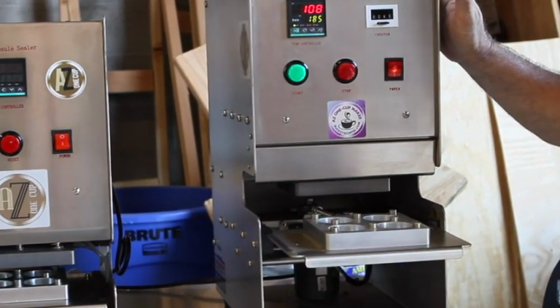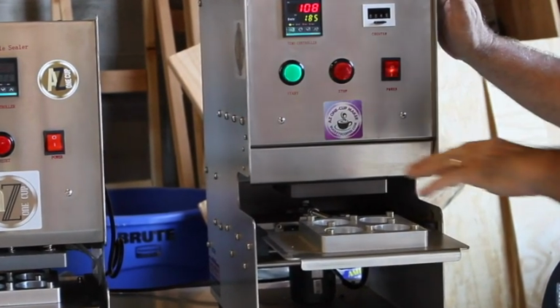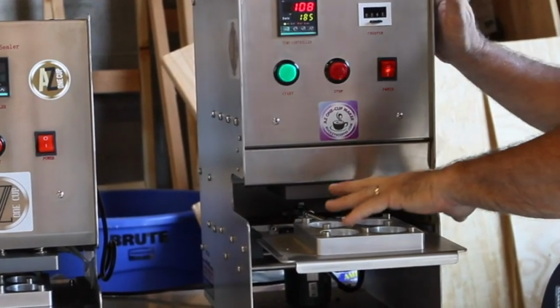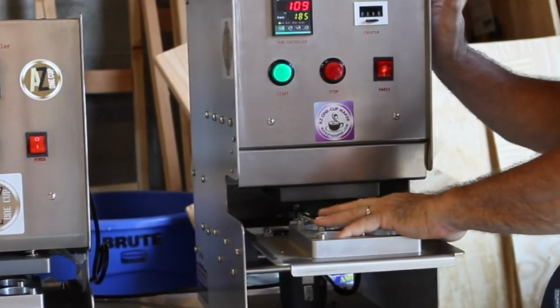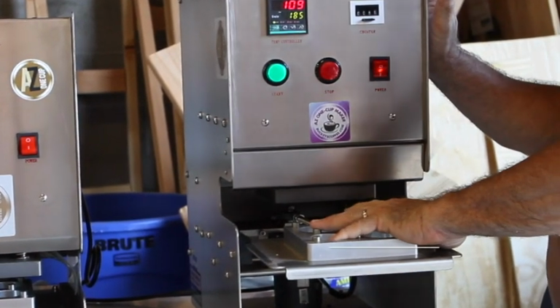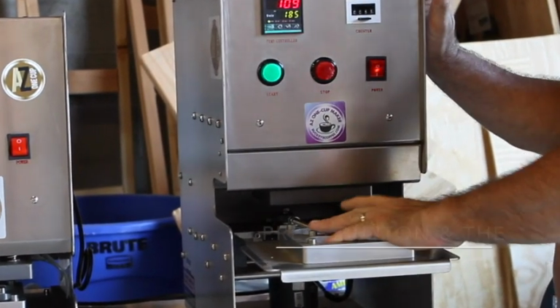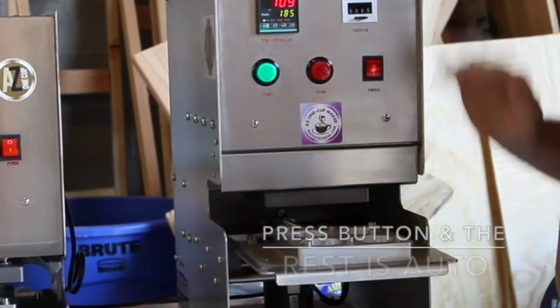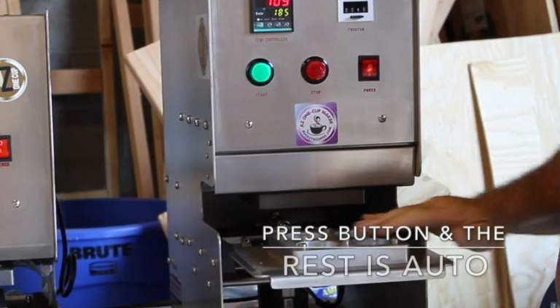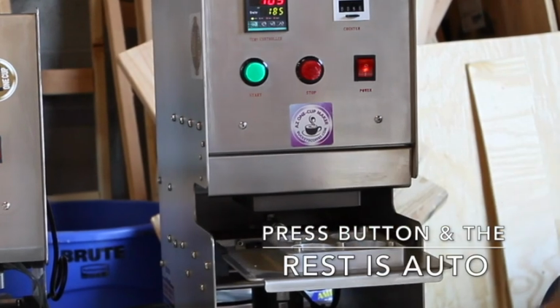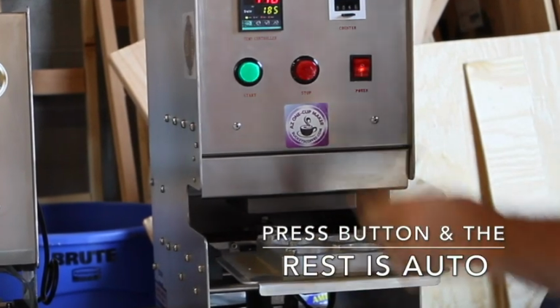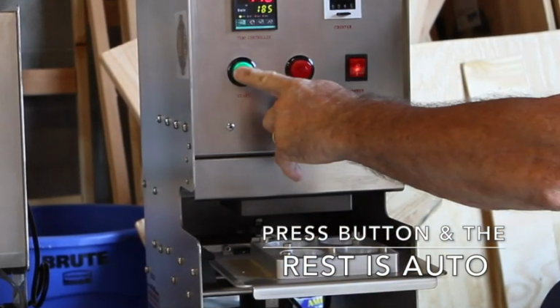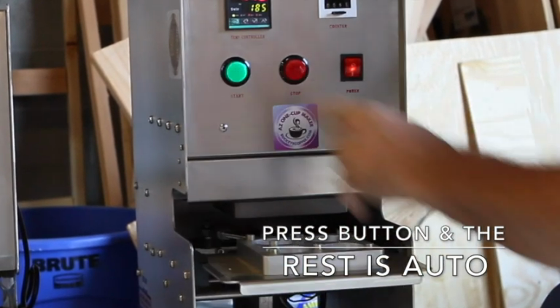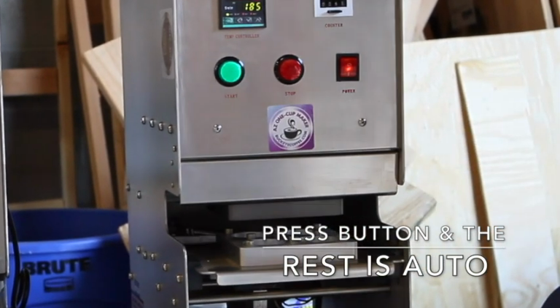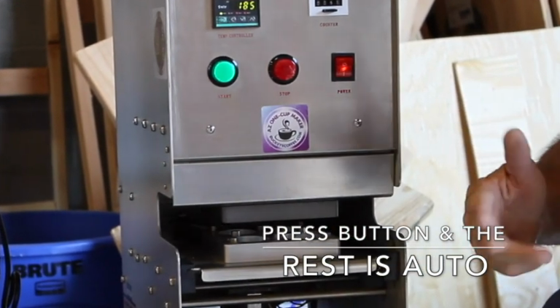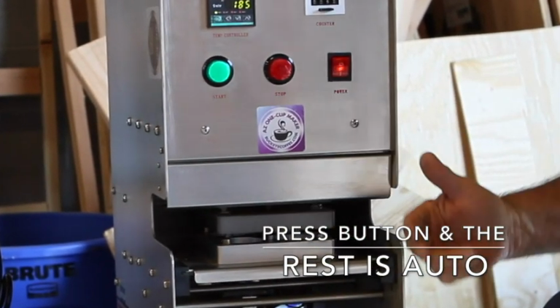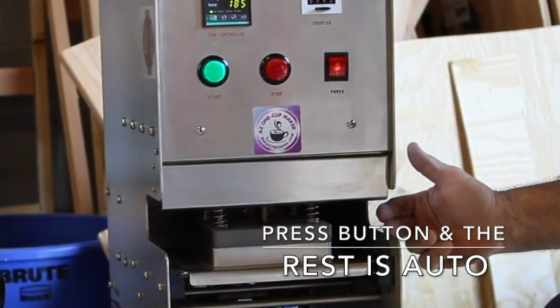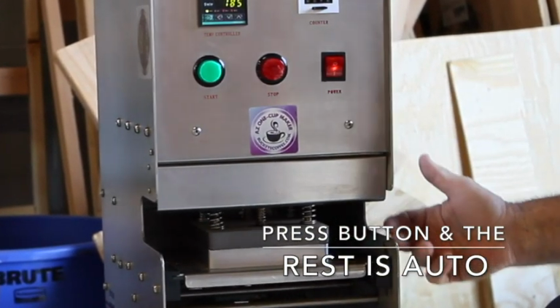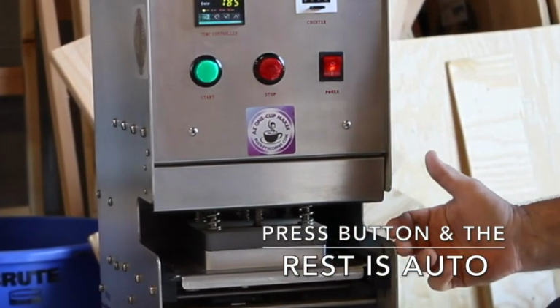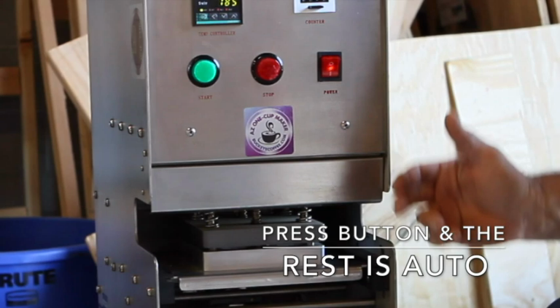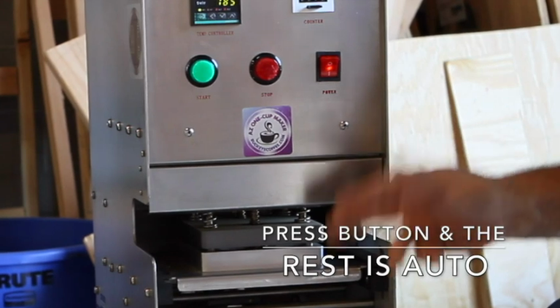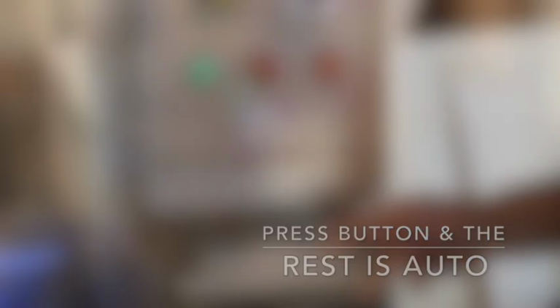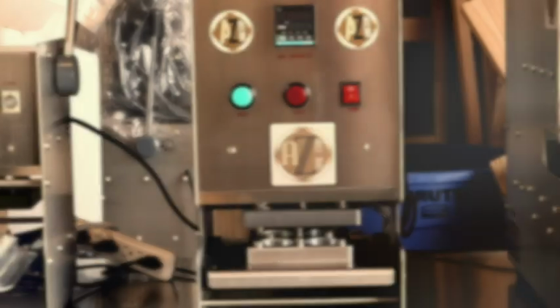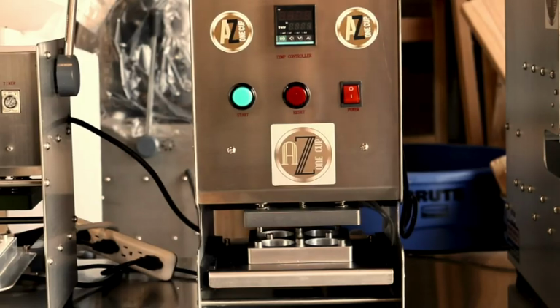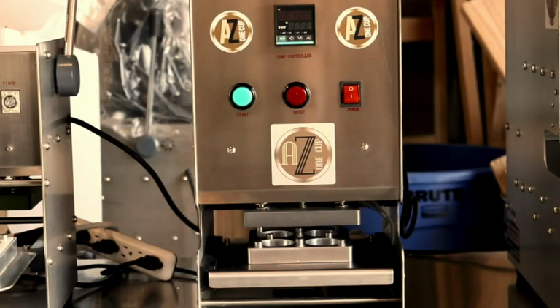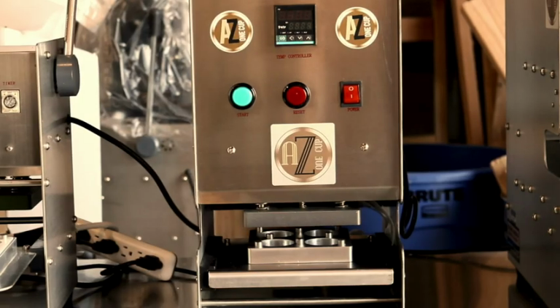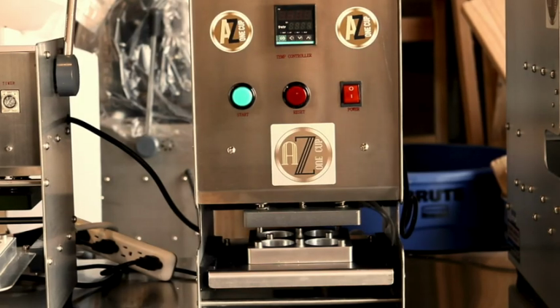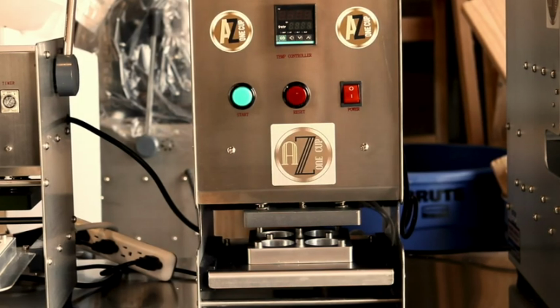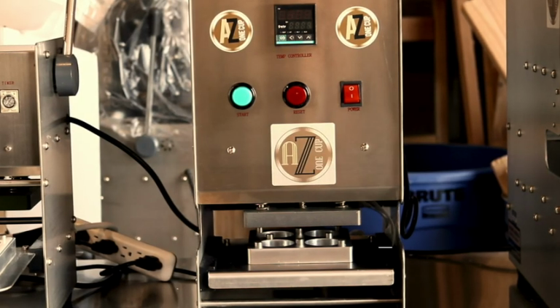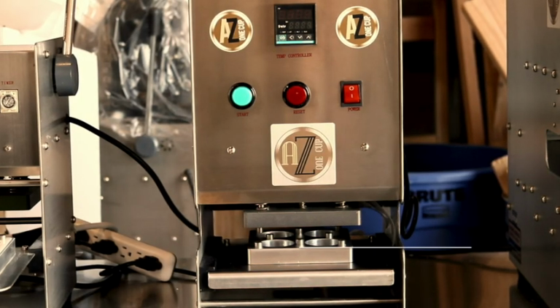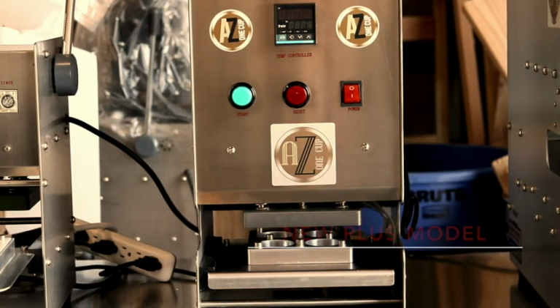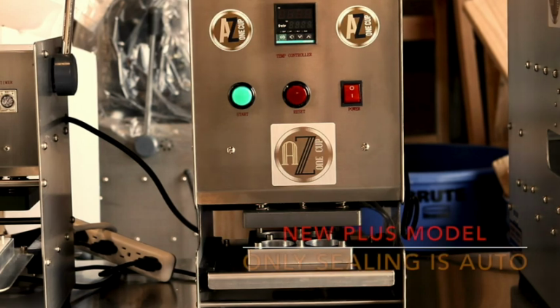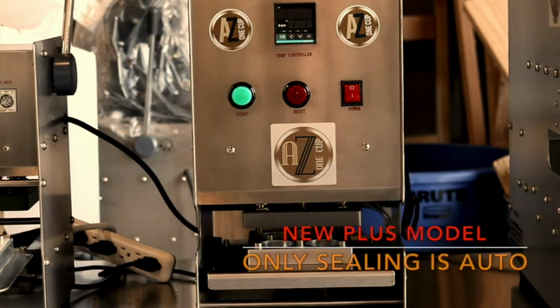The semi-auto on the right is real simple. You still fill the cups up manually, you put the lids on manually, then you press the start button, it retracts the tray, and it seals. So the new Plus model was designed basically to save you money as a customer.